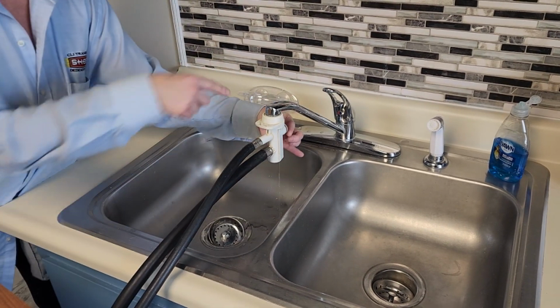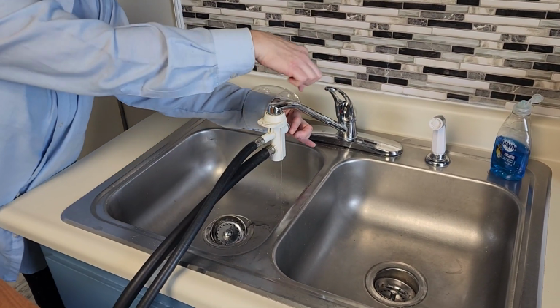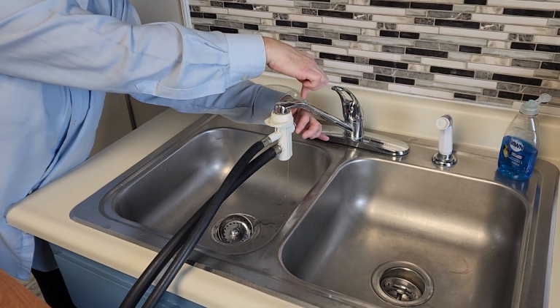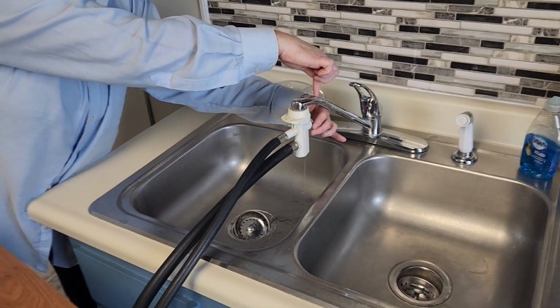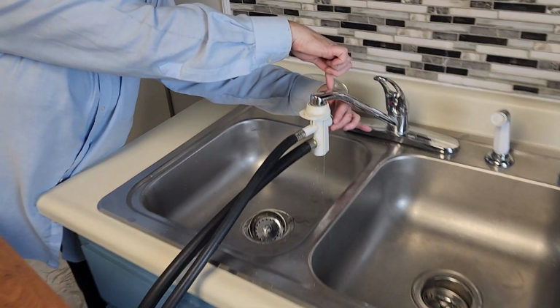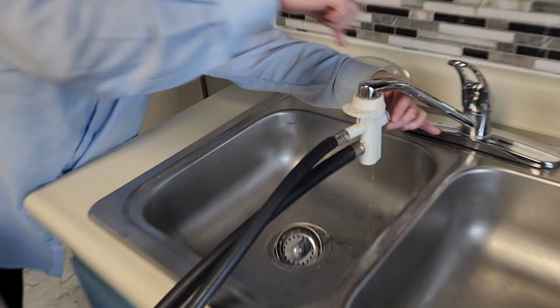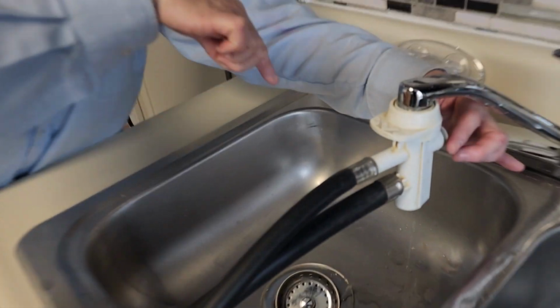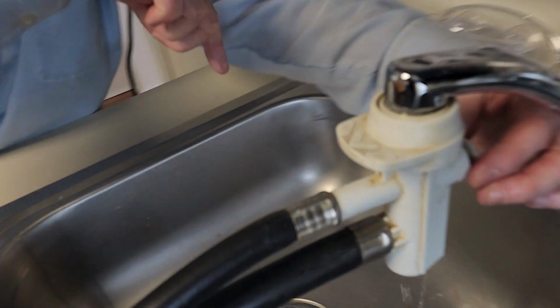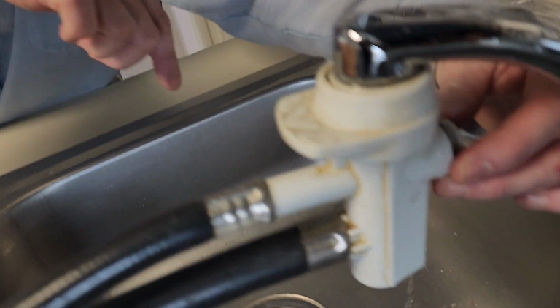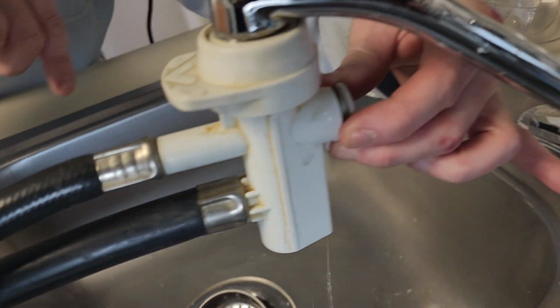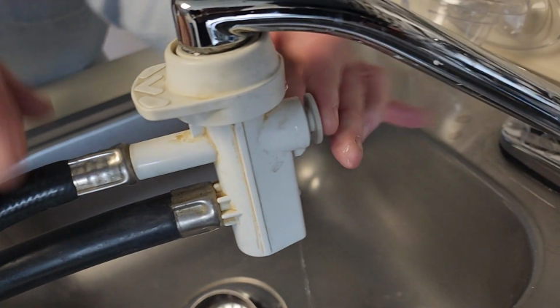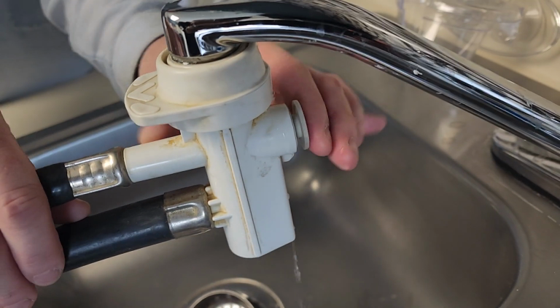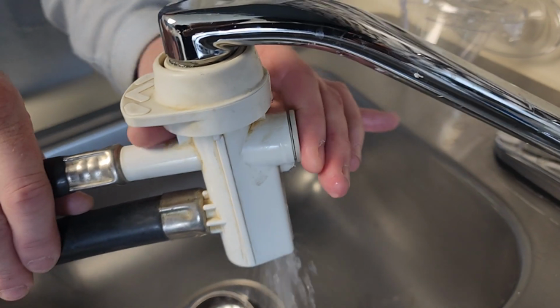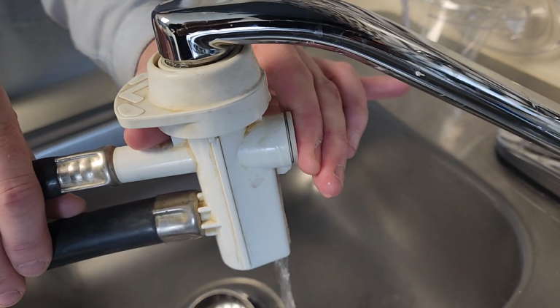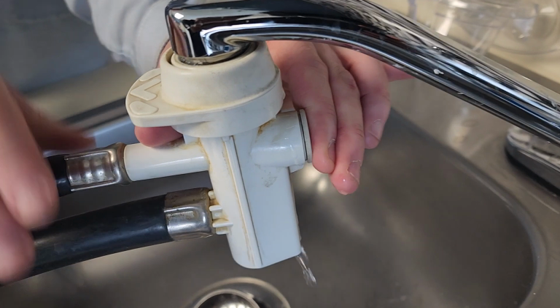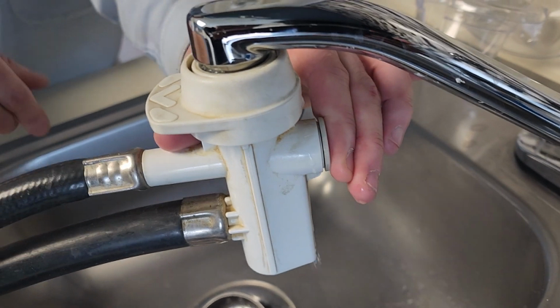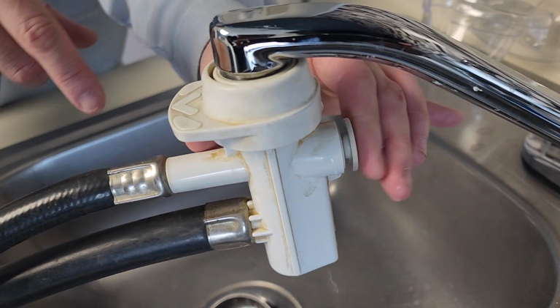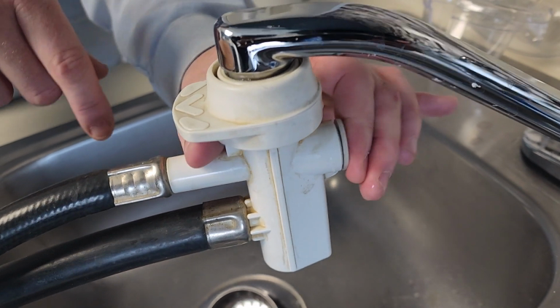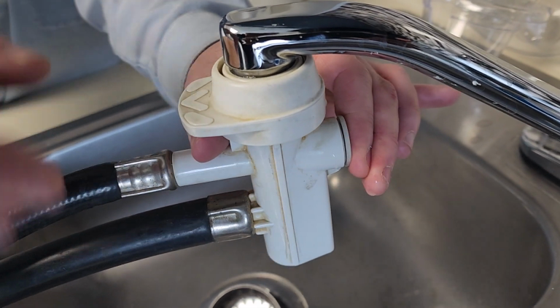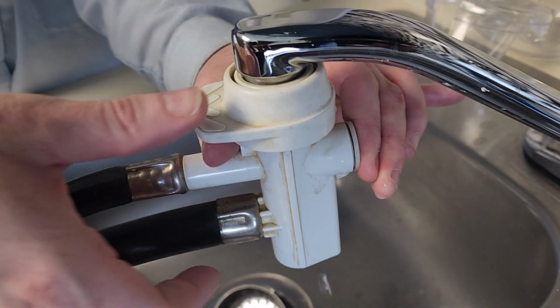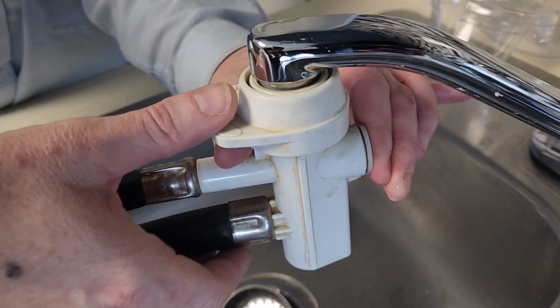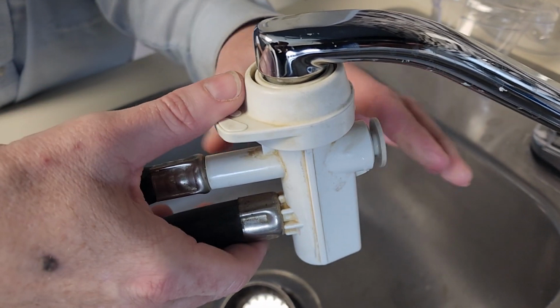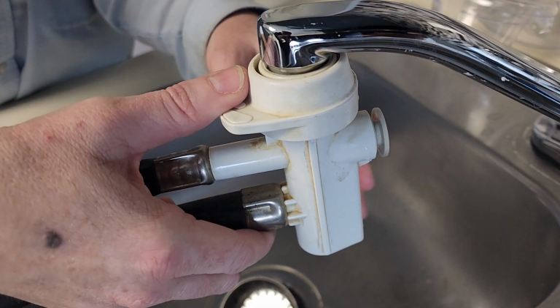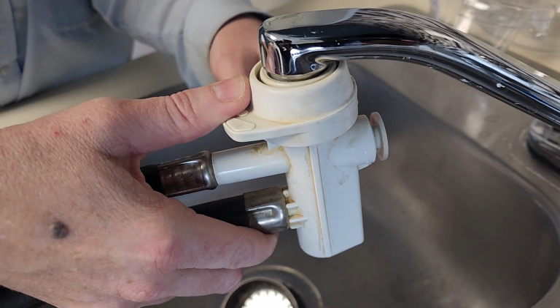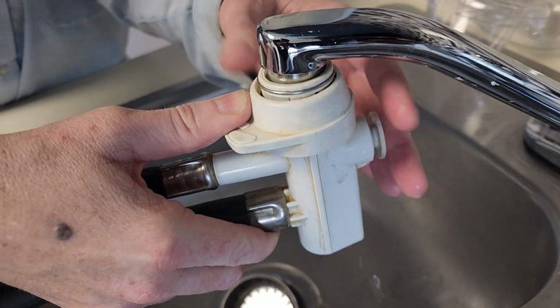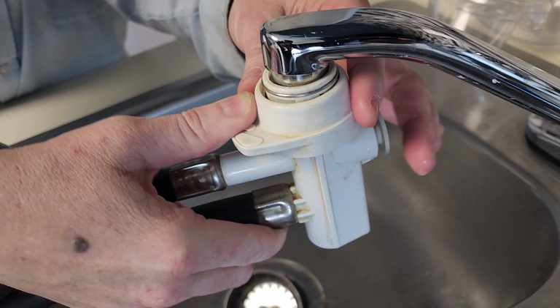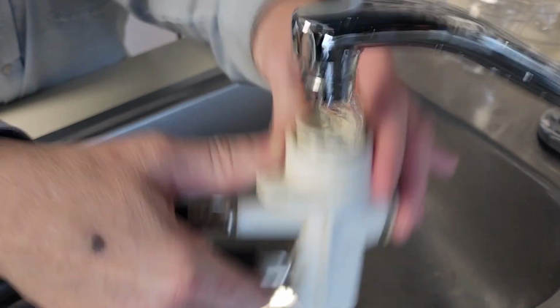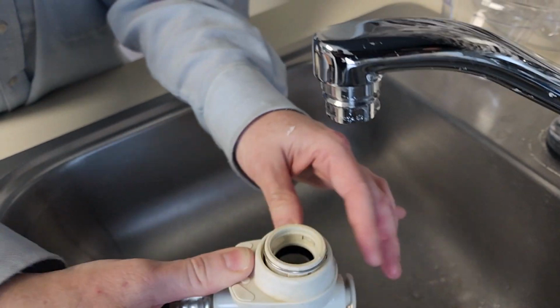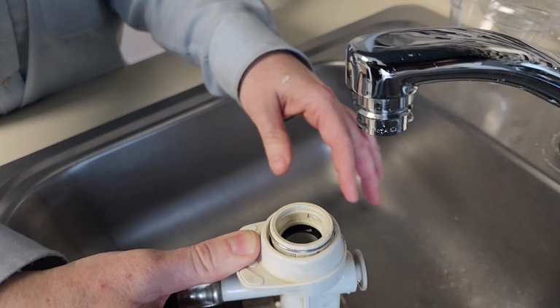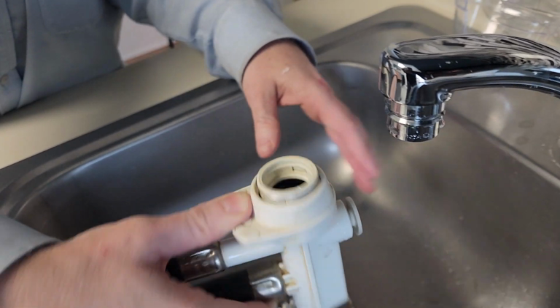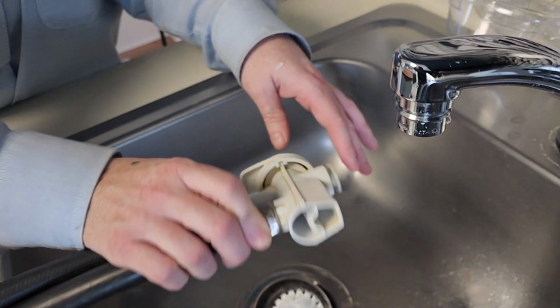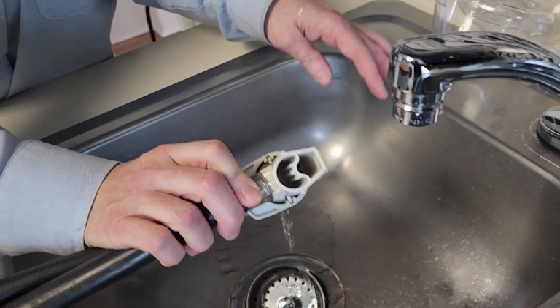Back here there's a valve. Push it — it'll drain all the water out. Then you unplug it.